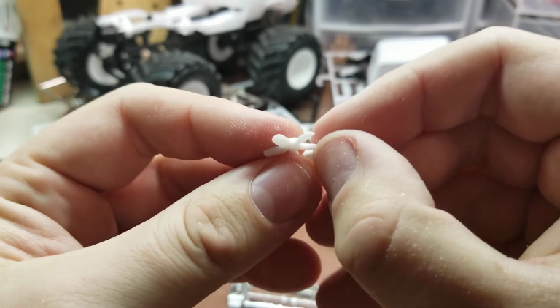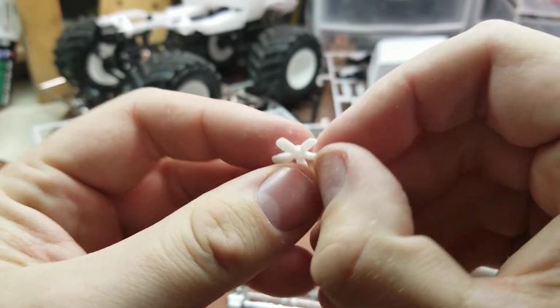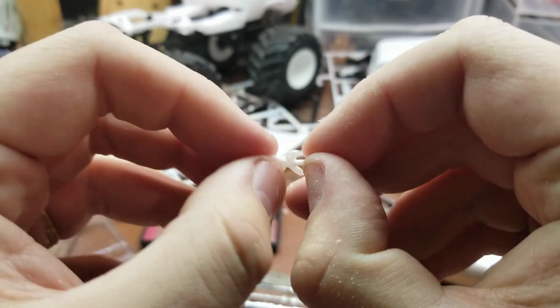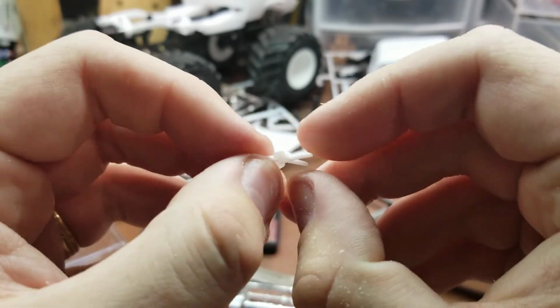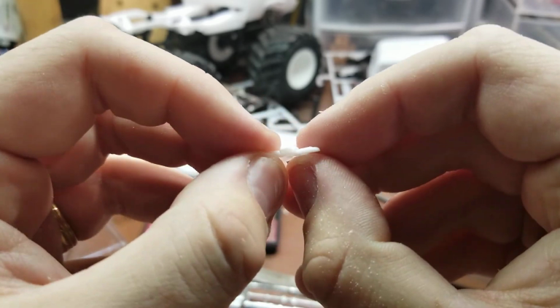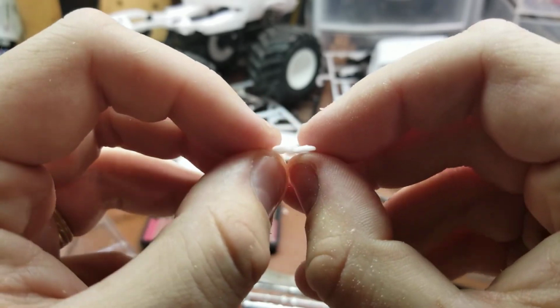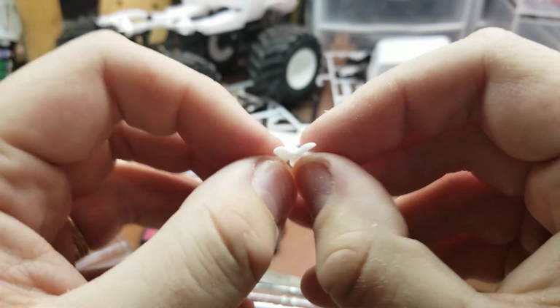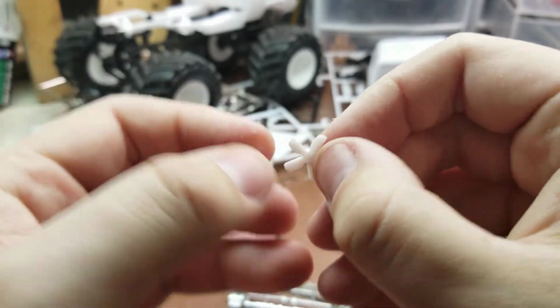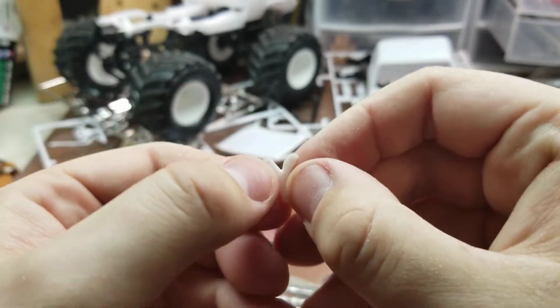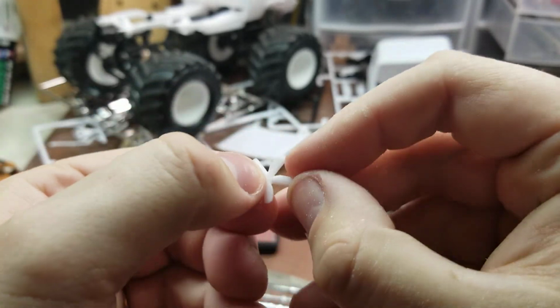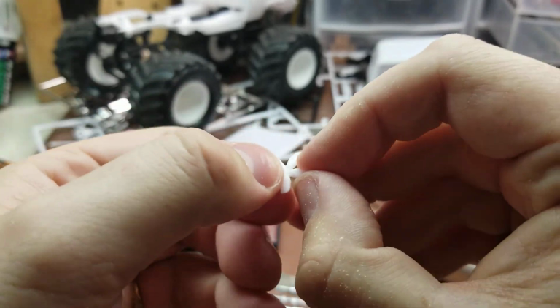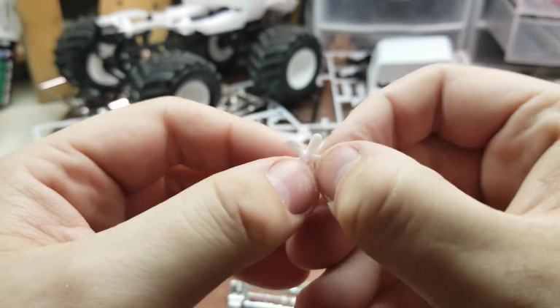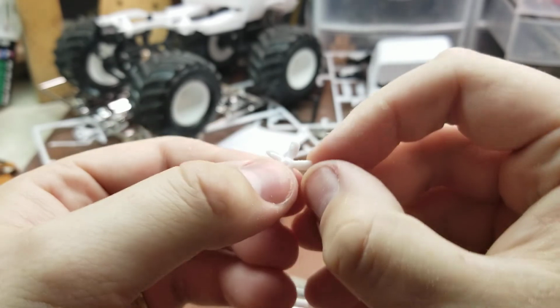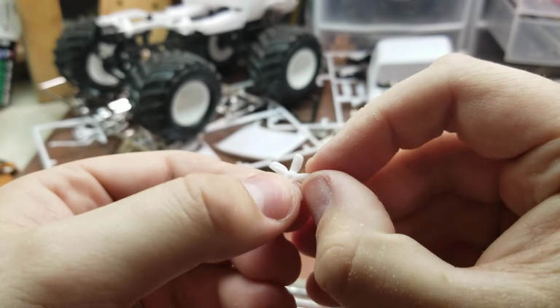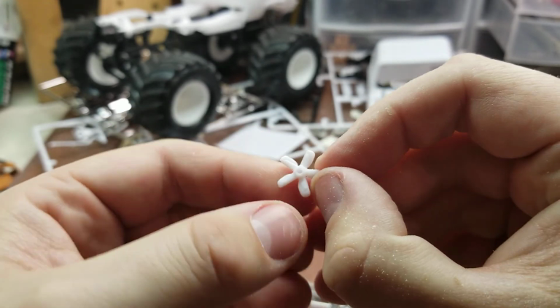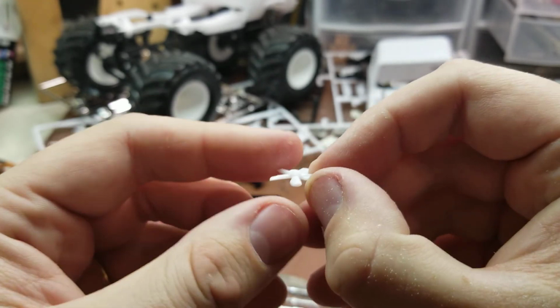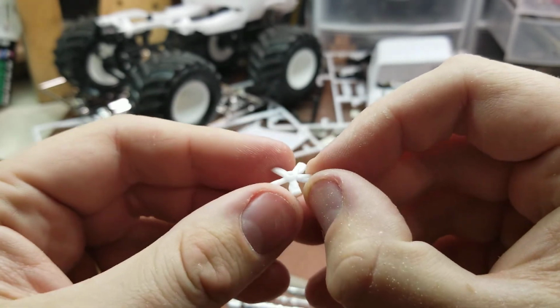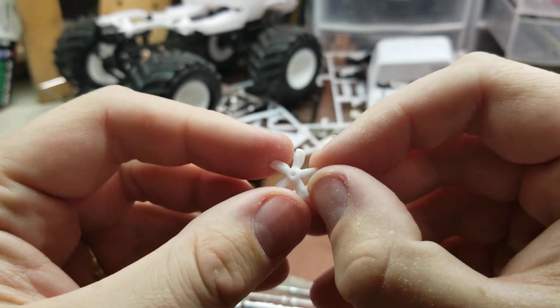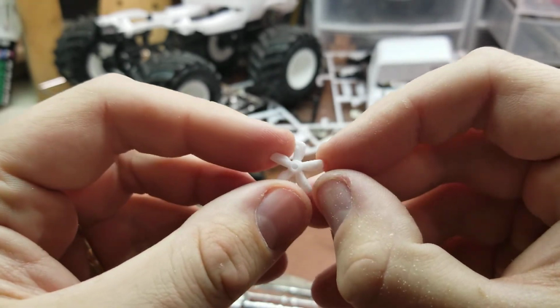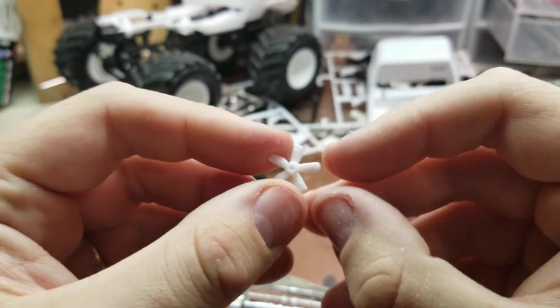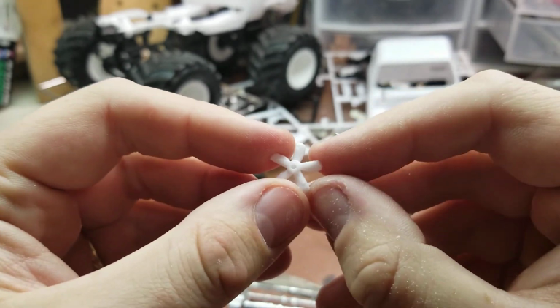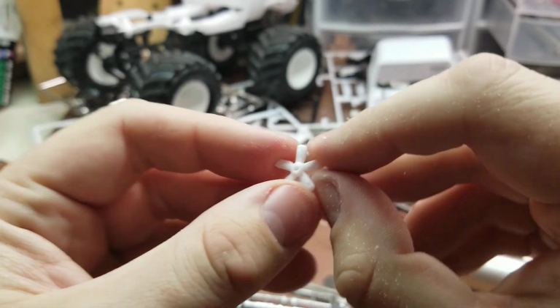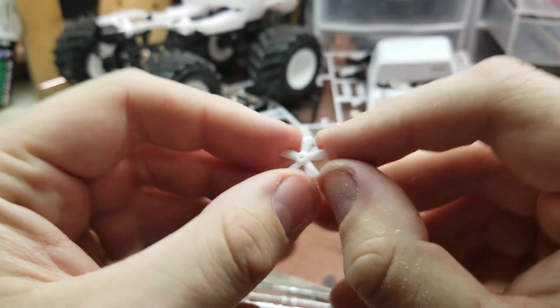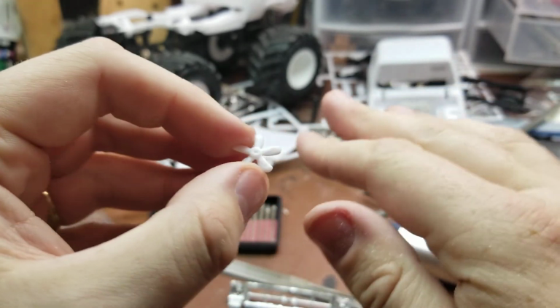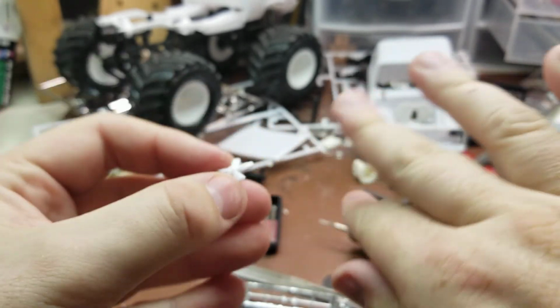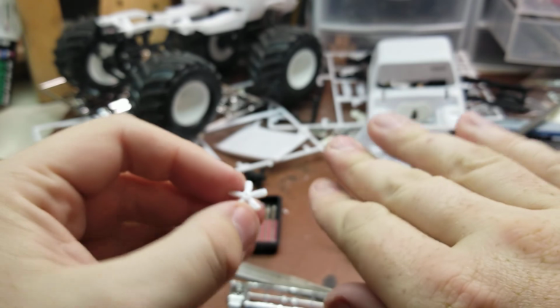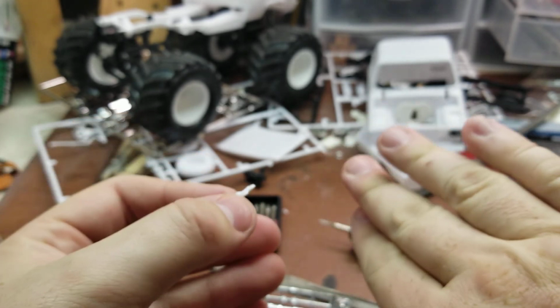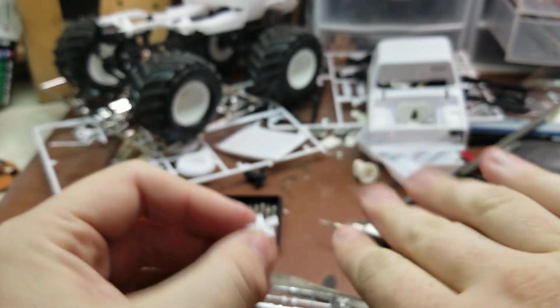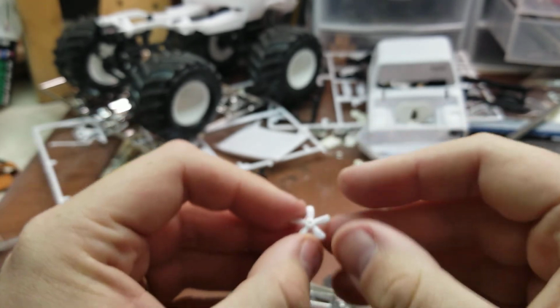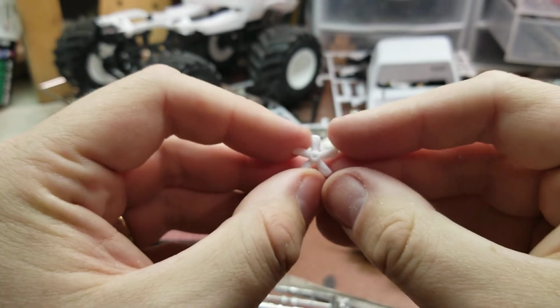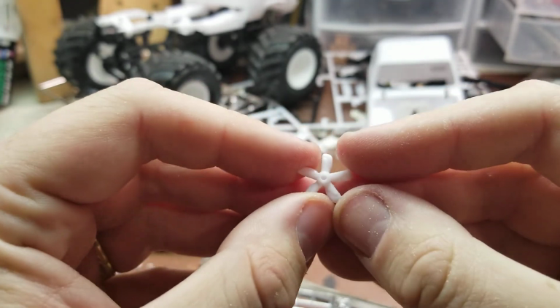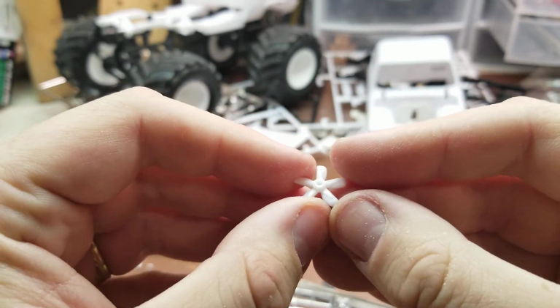As you can see, they're actually profiled now. It doesn't make that big of a difference, but when you look at the front of it, it actually makes it look more three-dimensional where the fan blades are actually angled as they should be.